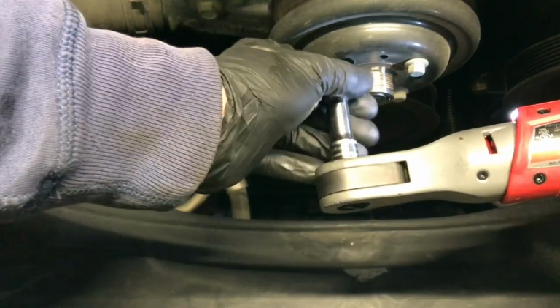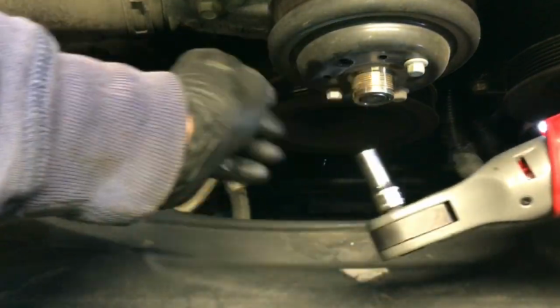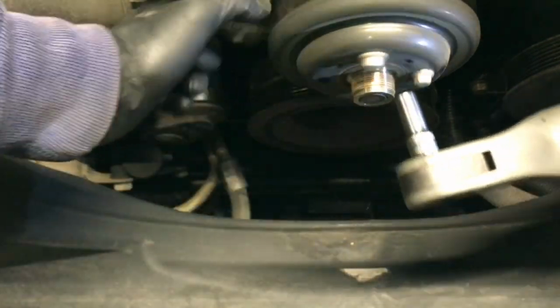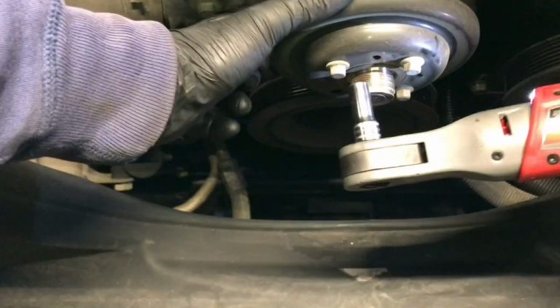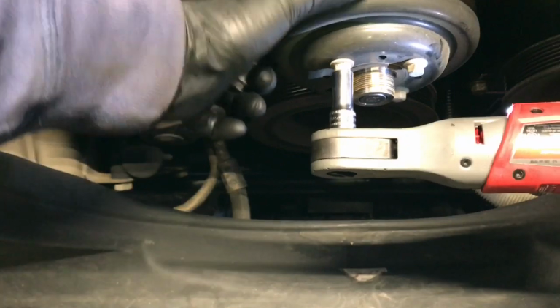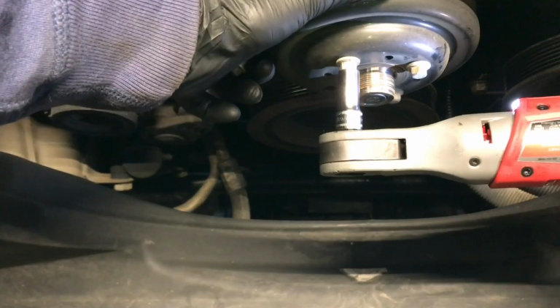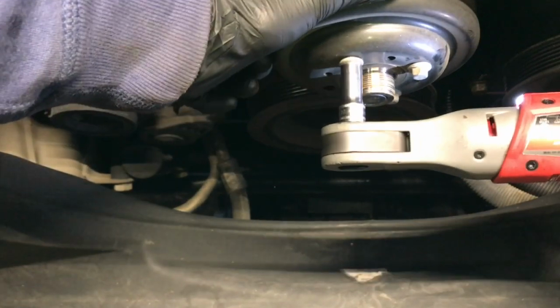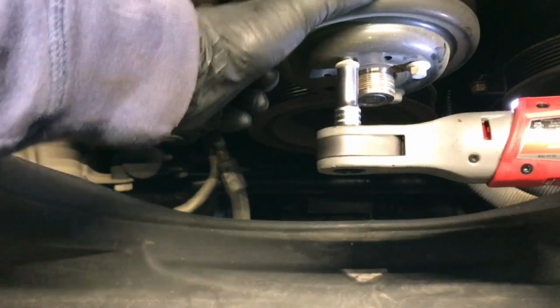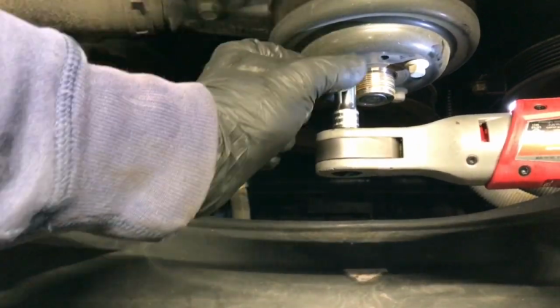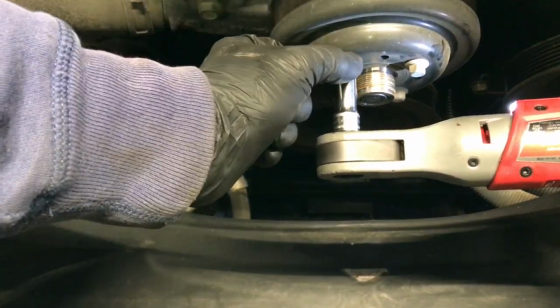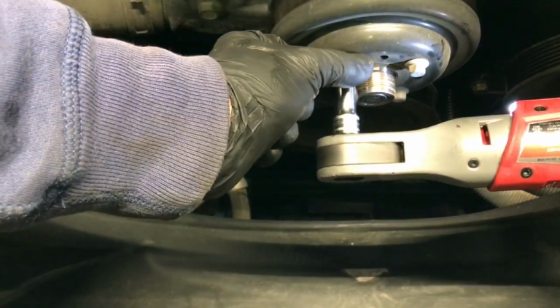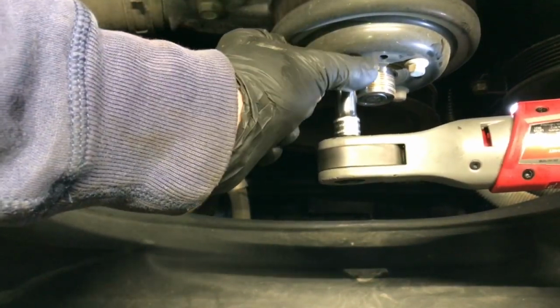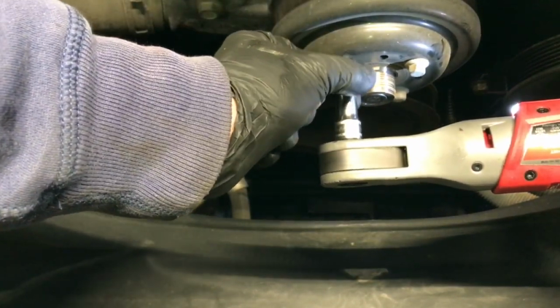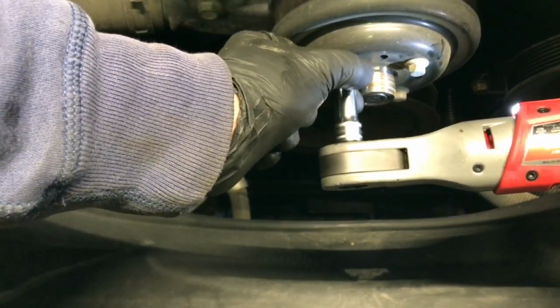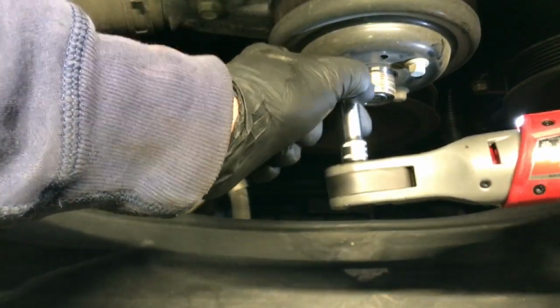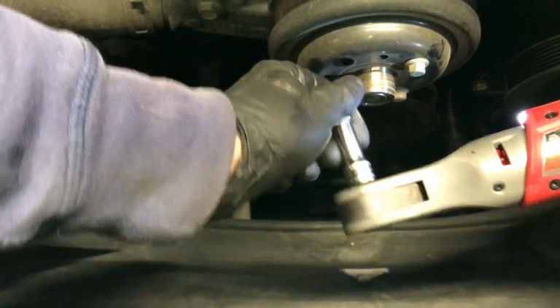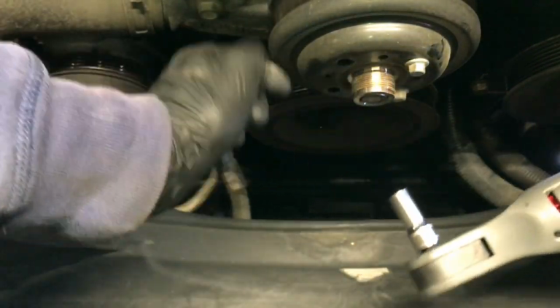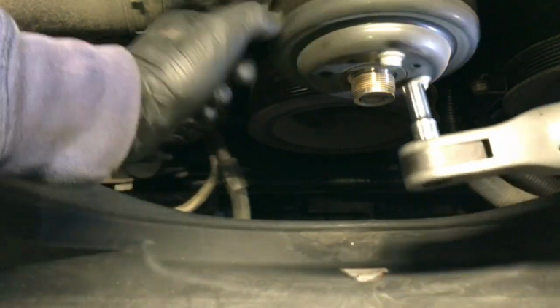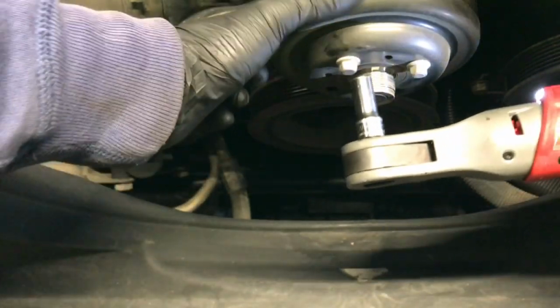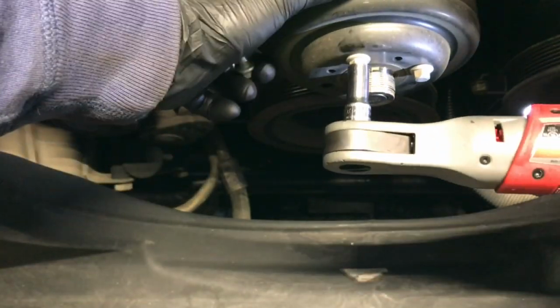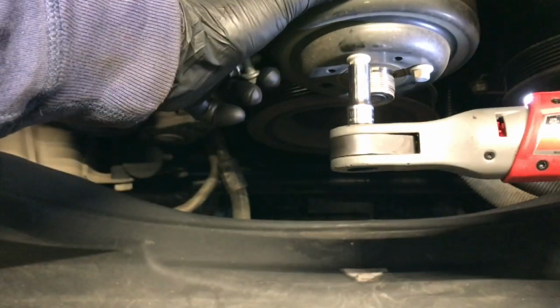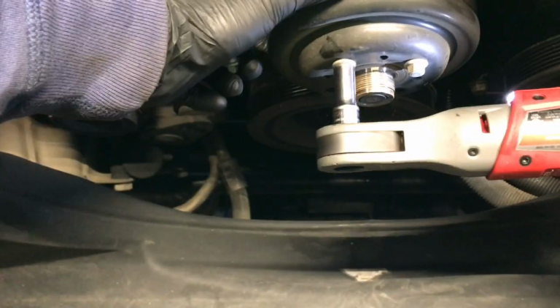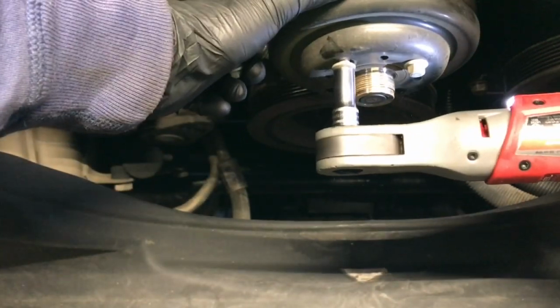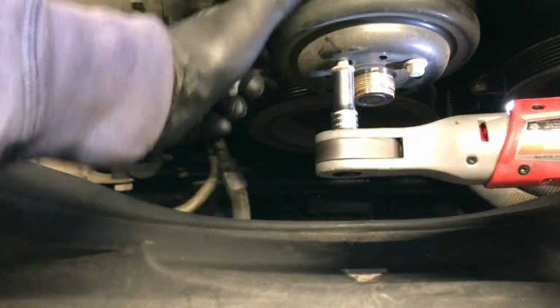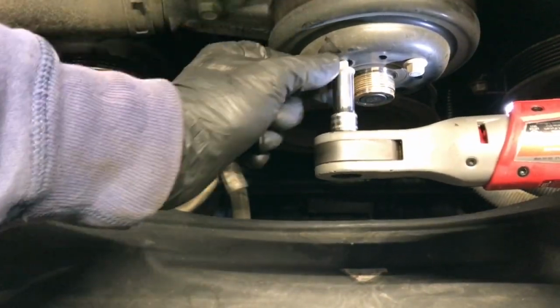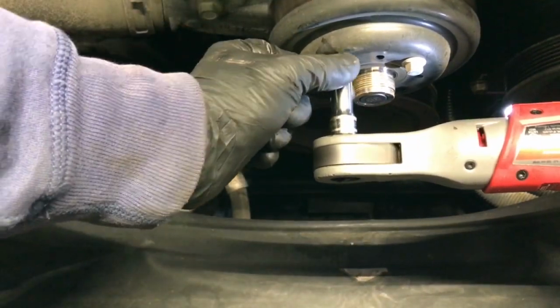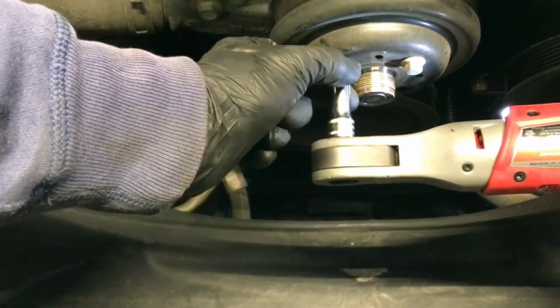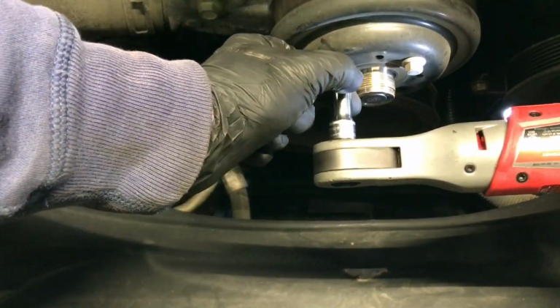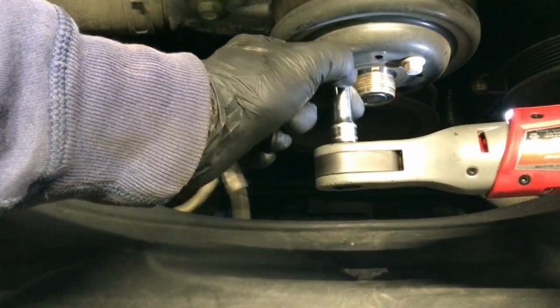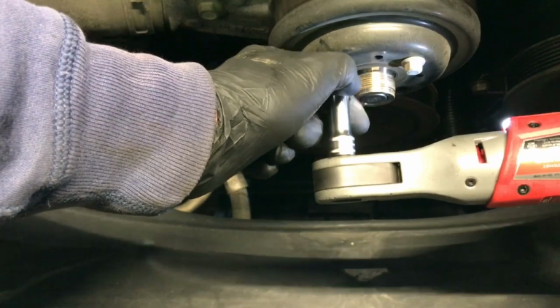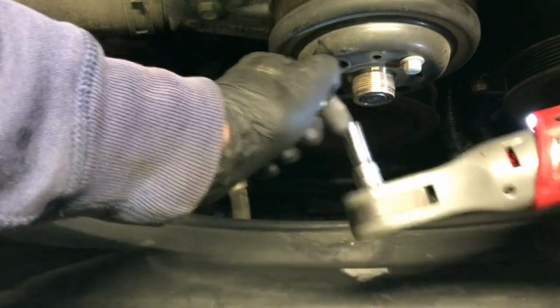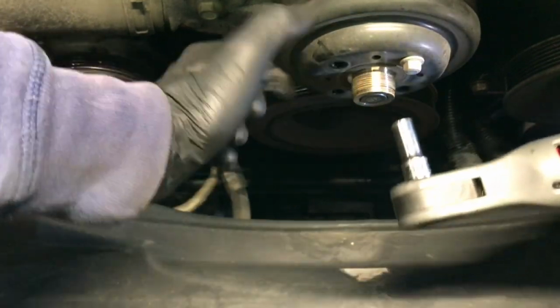I'm using a Milwaukee cordless ratchet — they just came out with this in the last couple of months, I'll link it in the description. I don't know how I've lived without these ratchets over the years; they really make jobs like this easy.